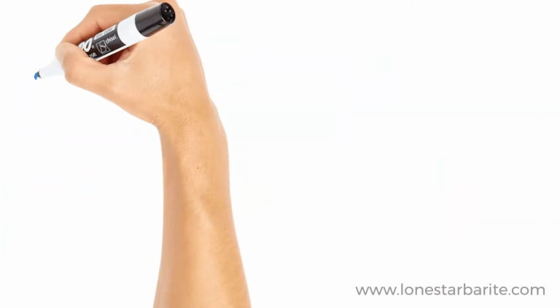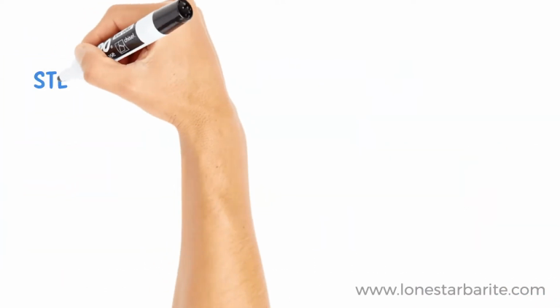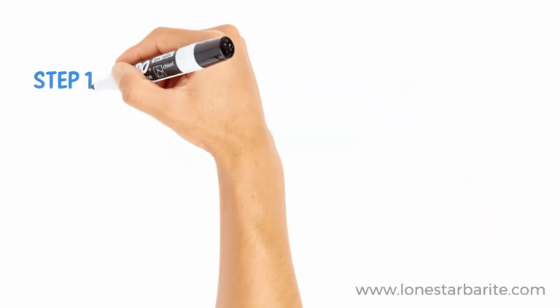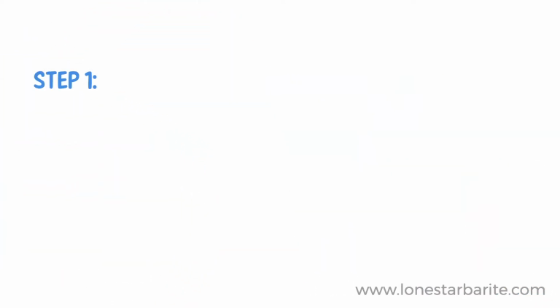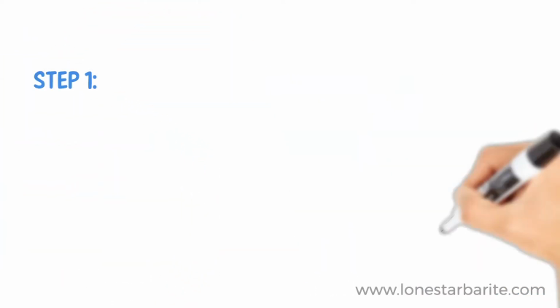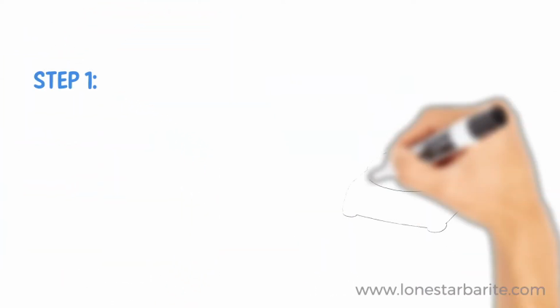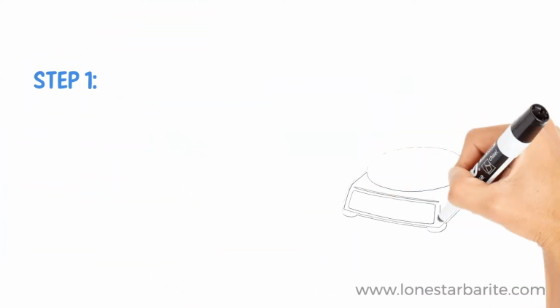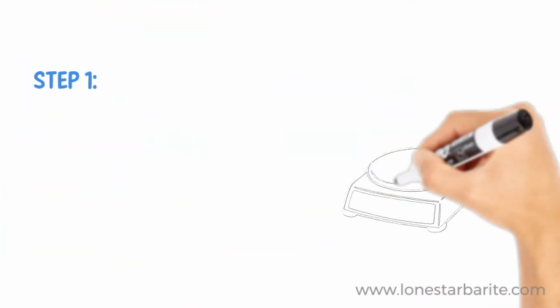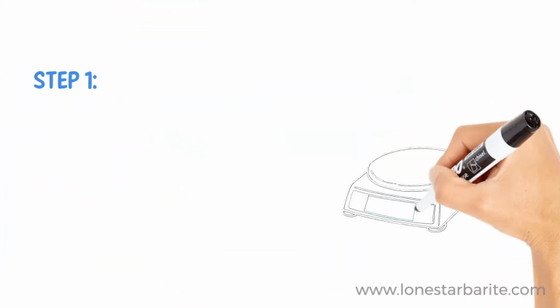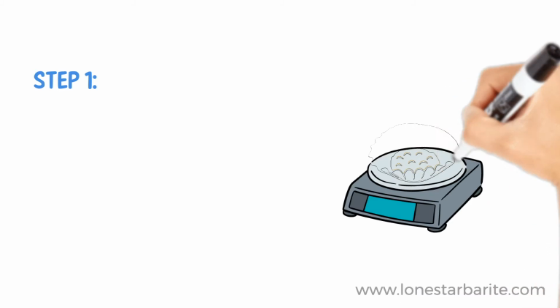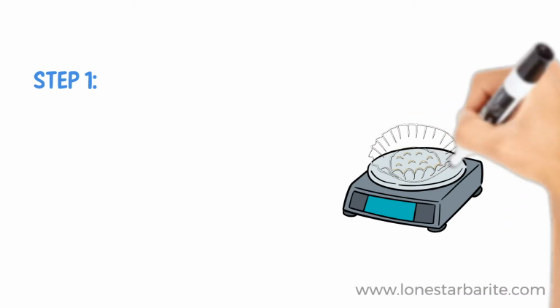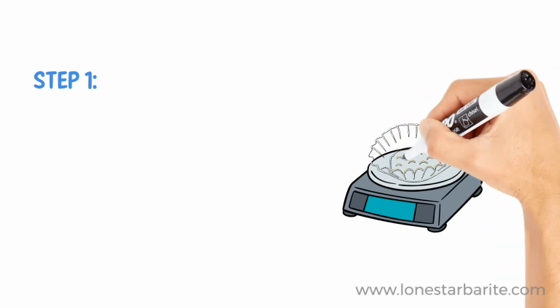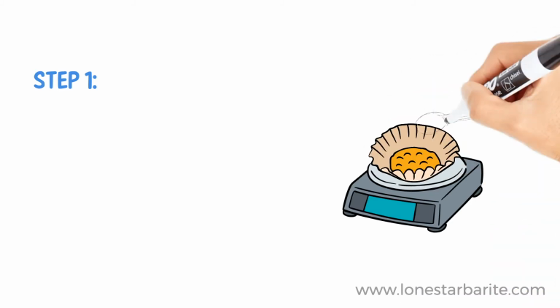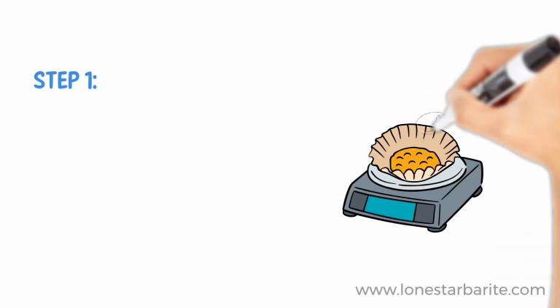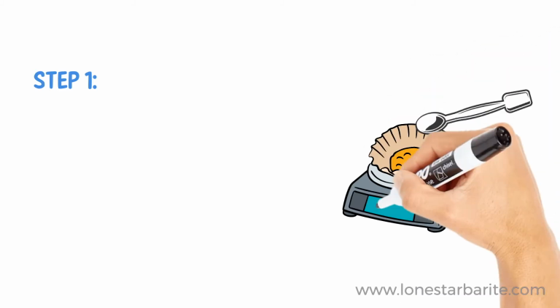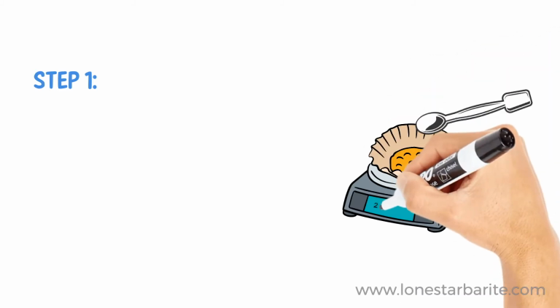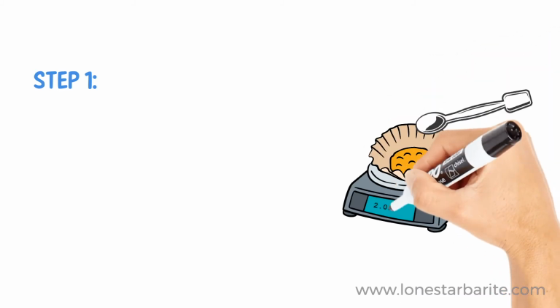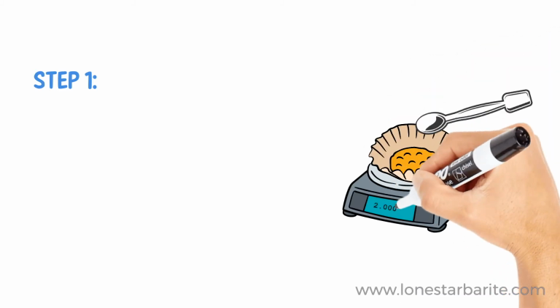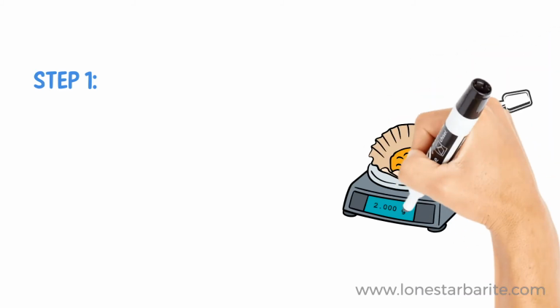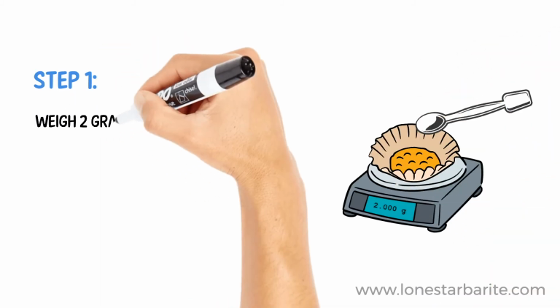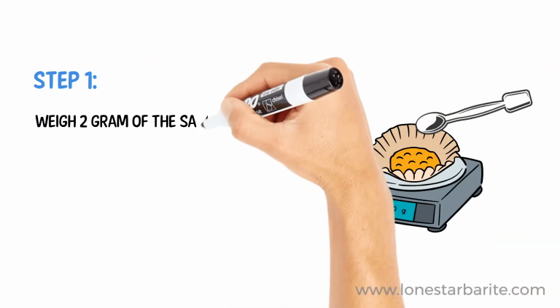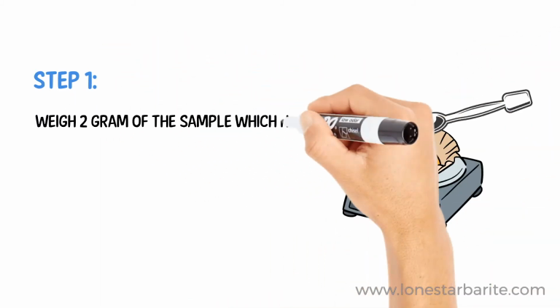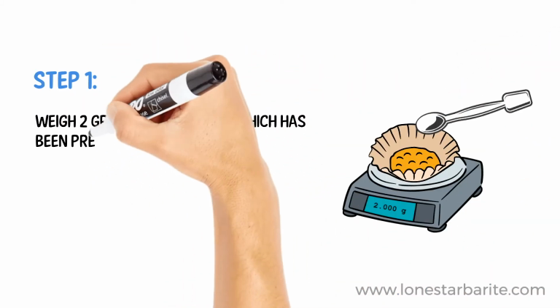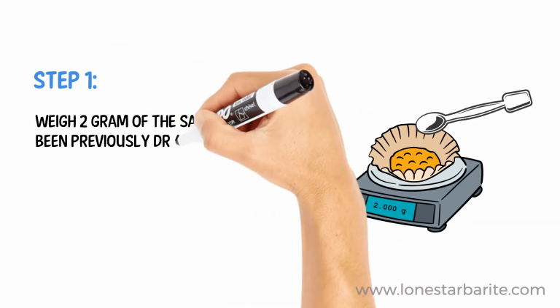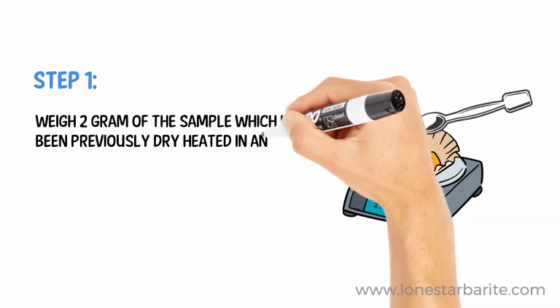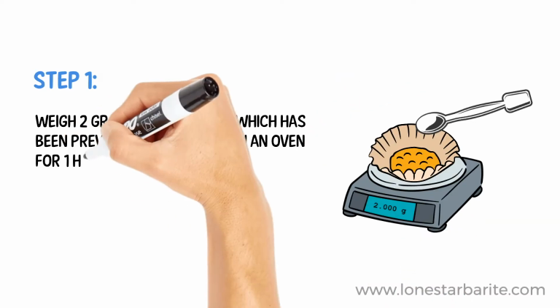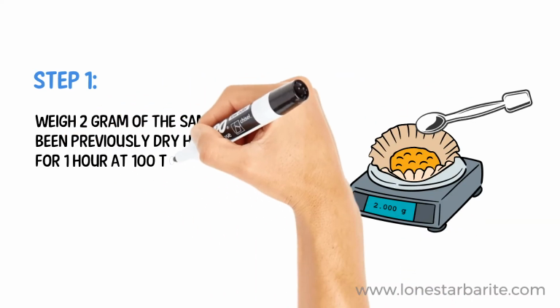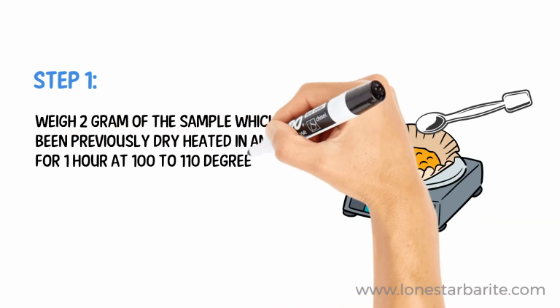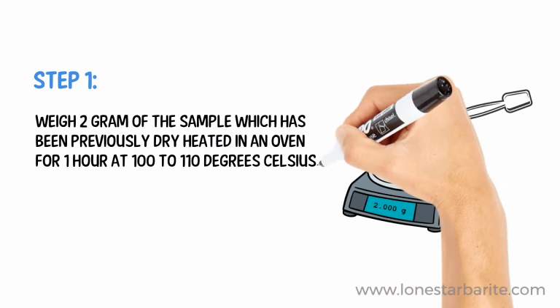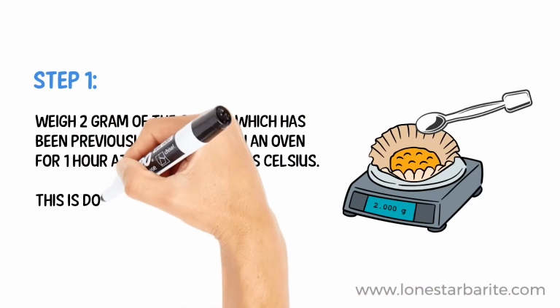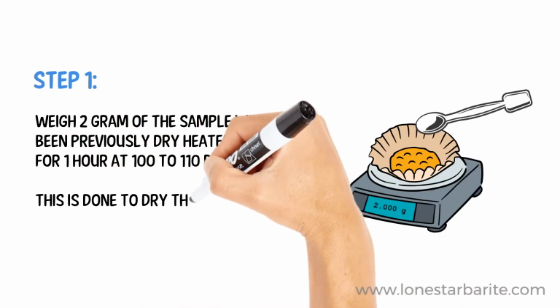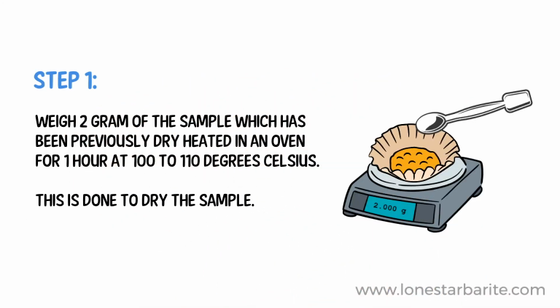Step 1. Weigh 2 g of the sample which has been previously dry heated in an oven for 1 hour at 100 to 110 degrees Celsius. This is done to dry the sample.